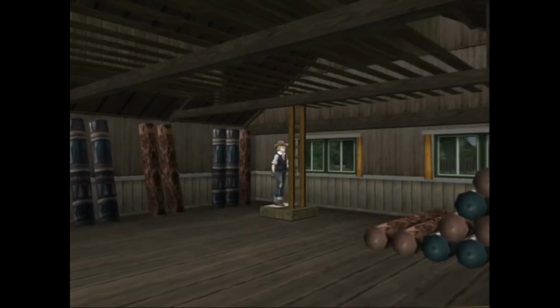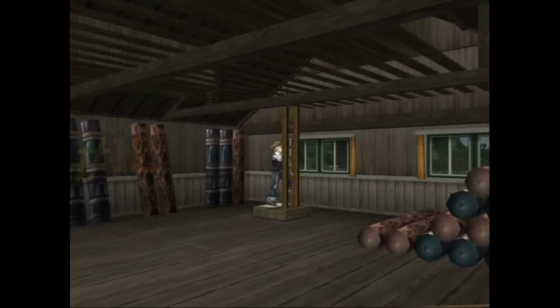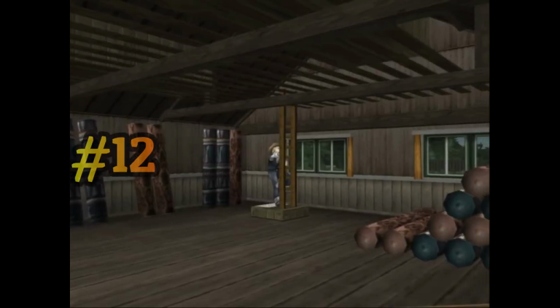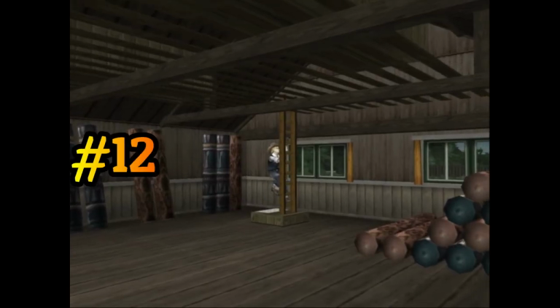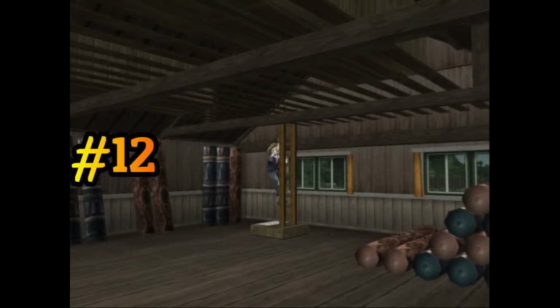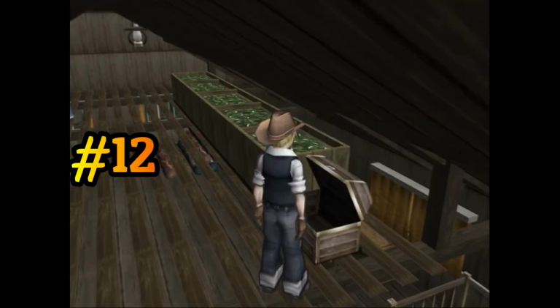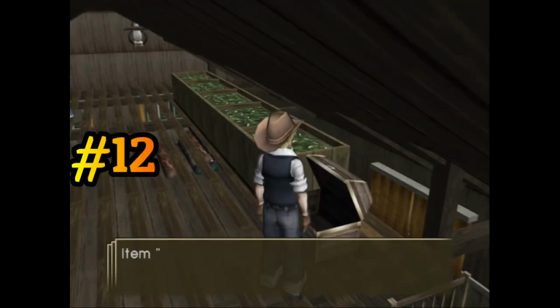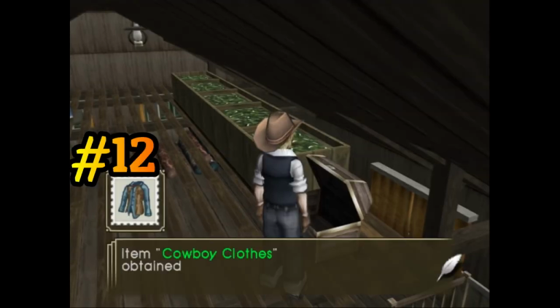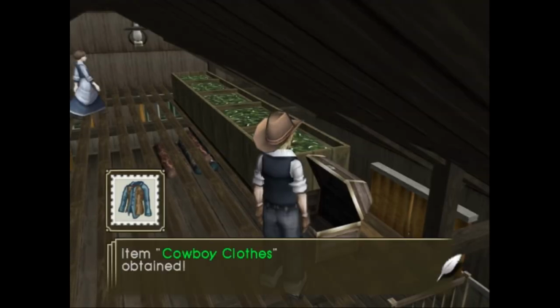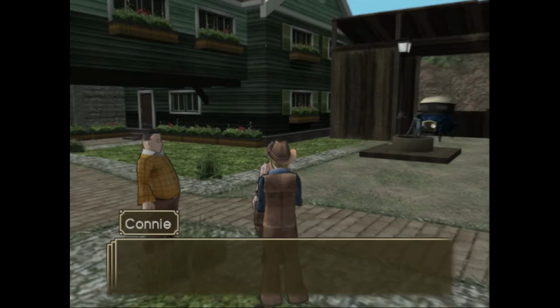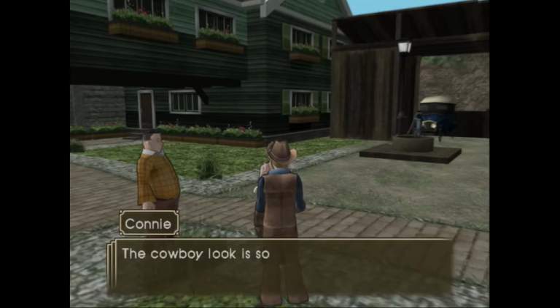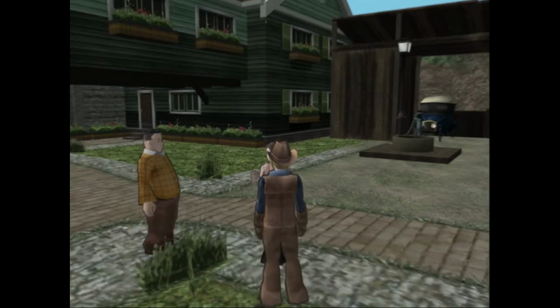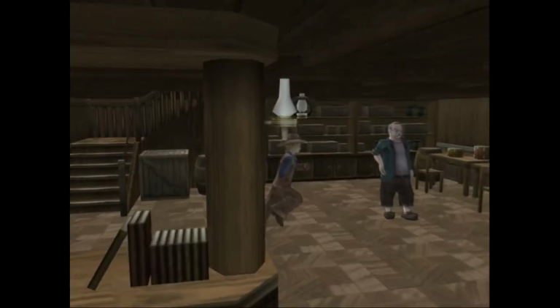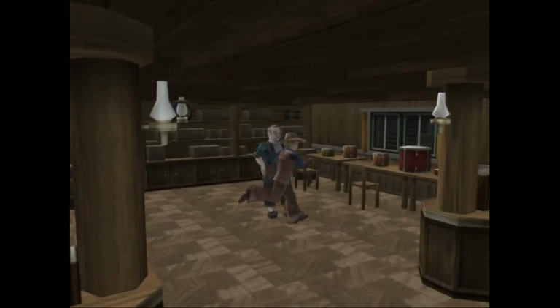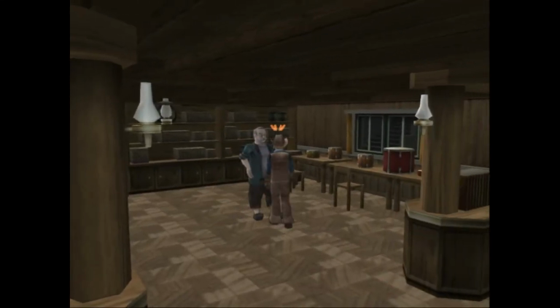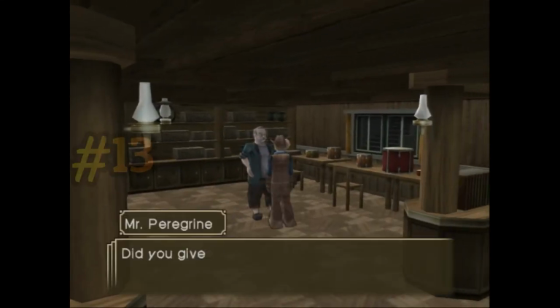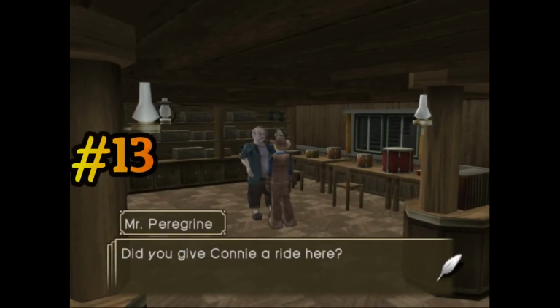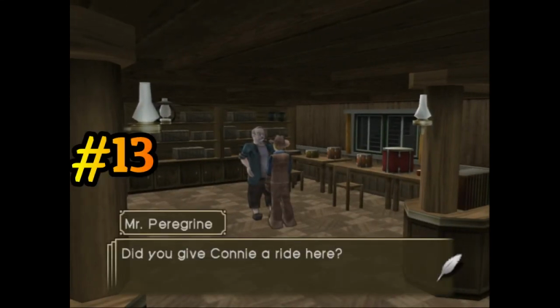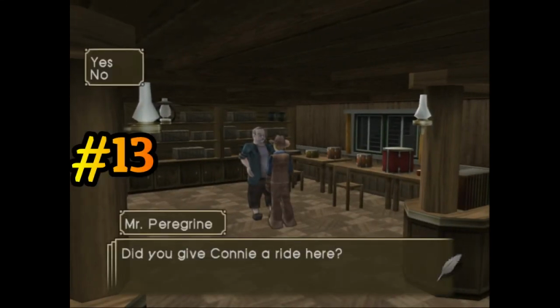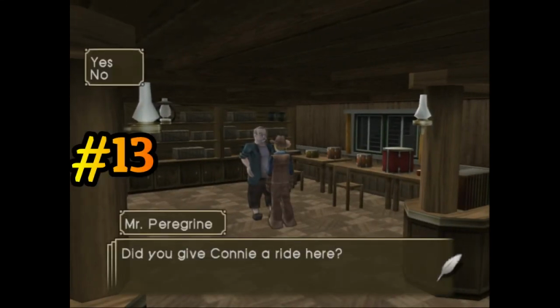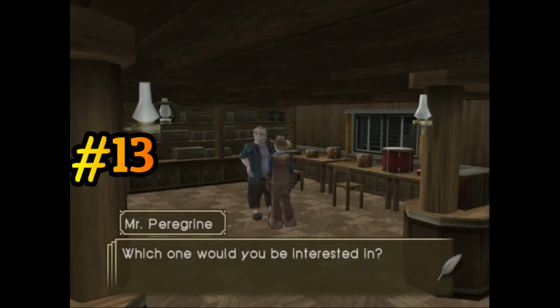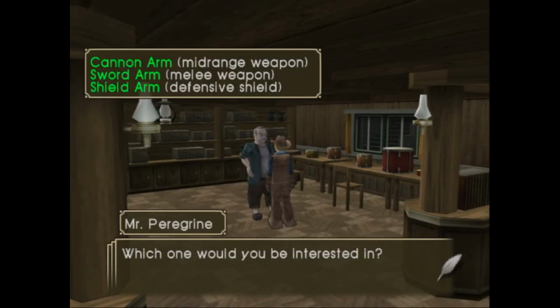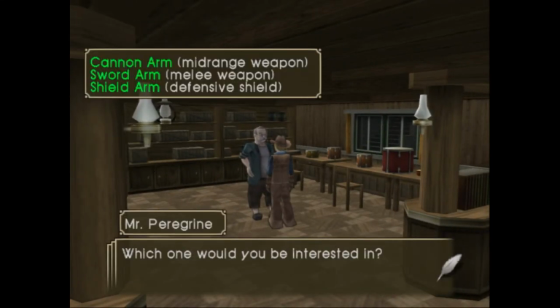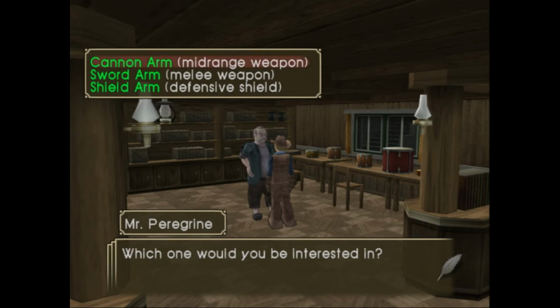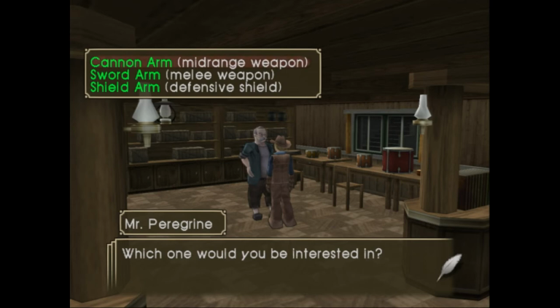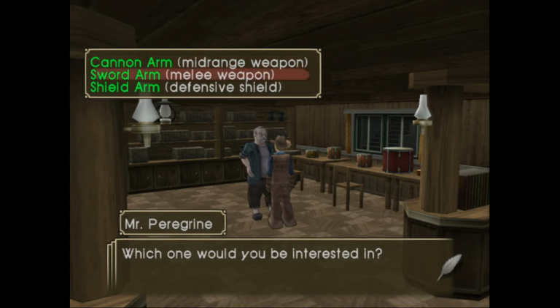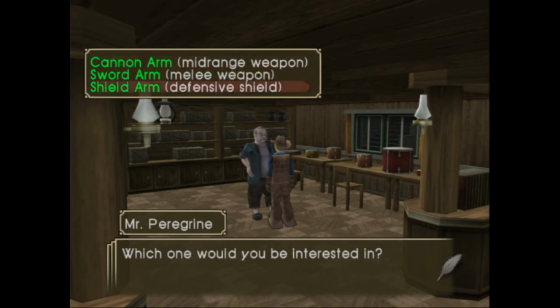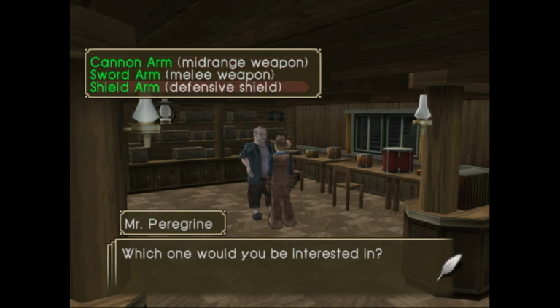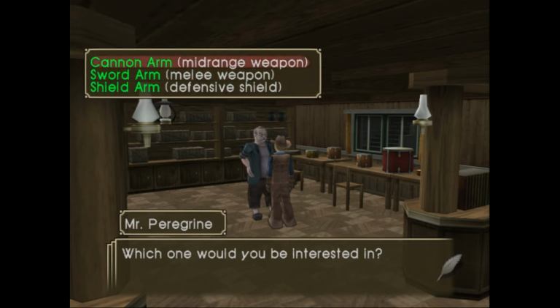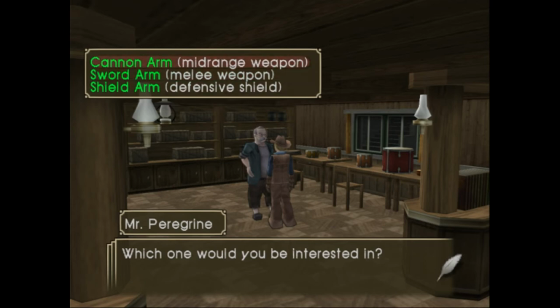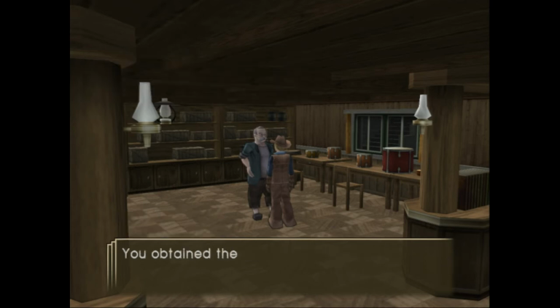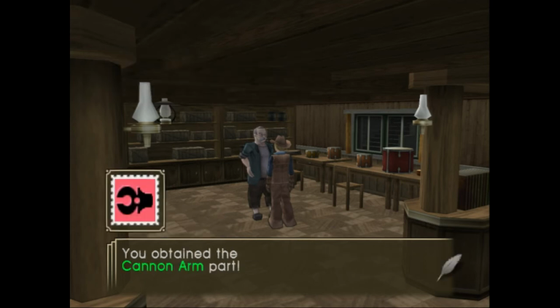Head up the stairs at the back of the carpet mill and you'll get the cowboy clothes. Then simply go back down the stairs, talk to Mr. Peregrine and he'll give you one of three frames. I recommend using the cannon arm because you can make powered bird legs with that later on.